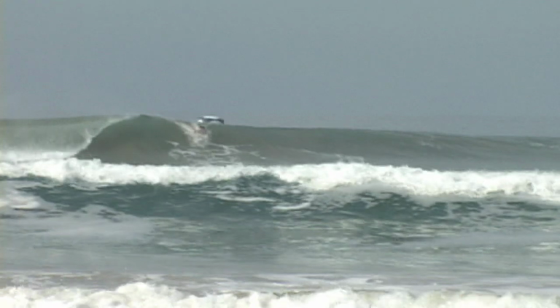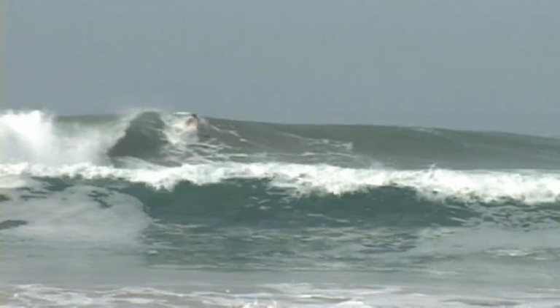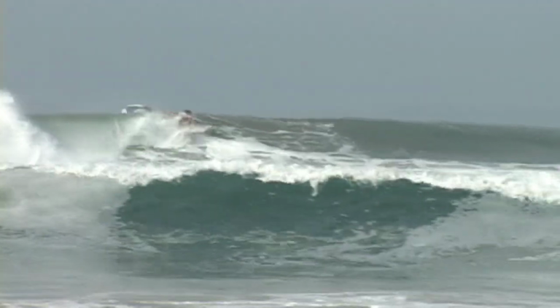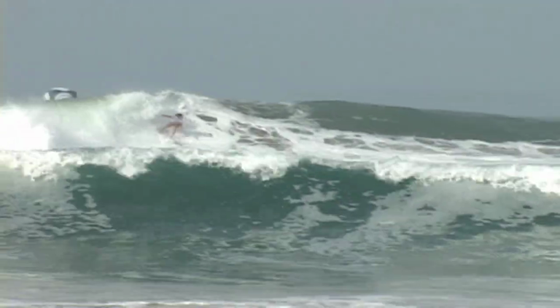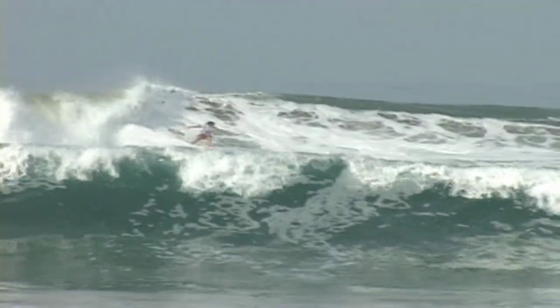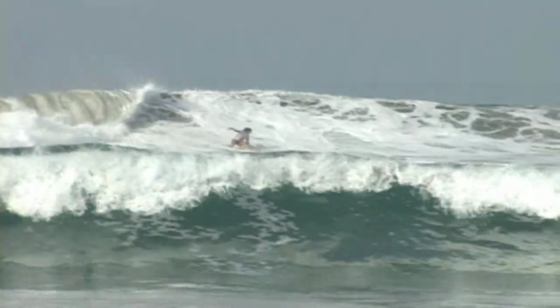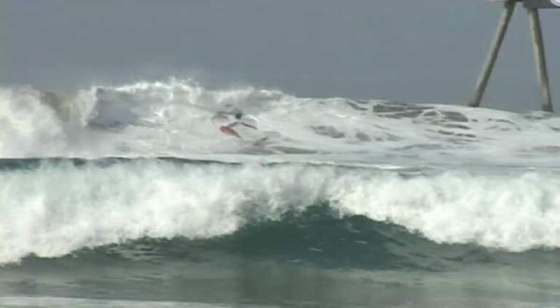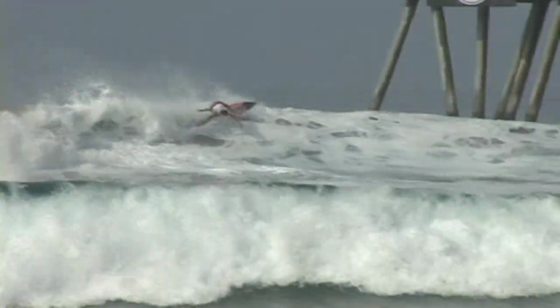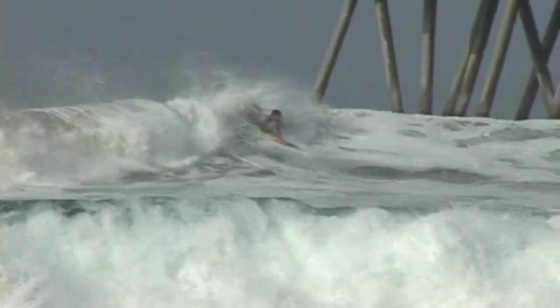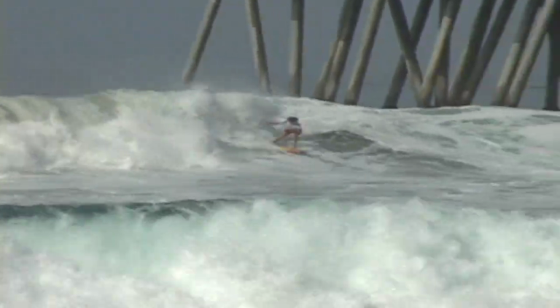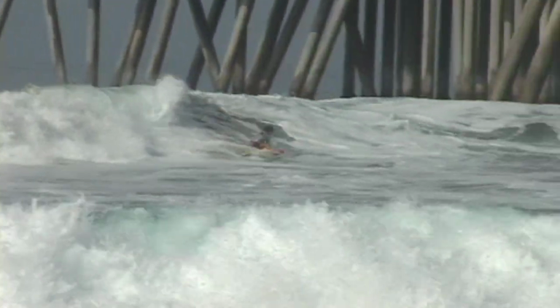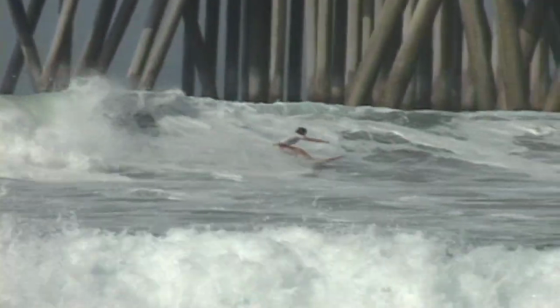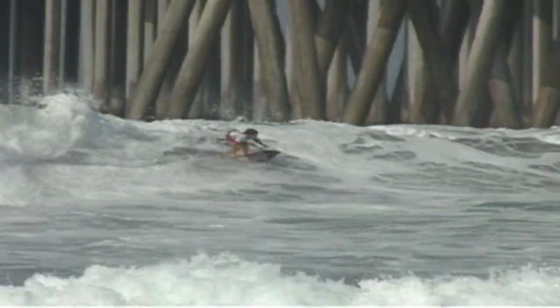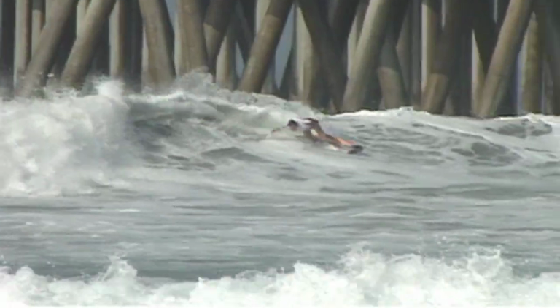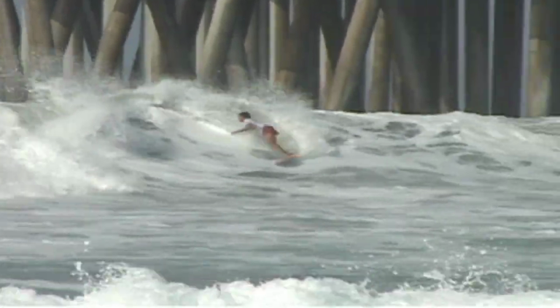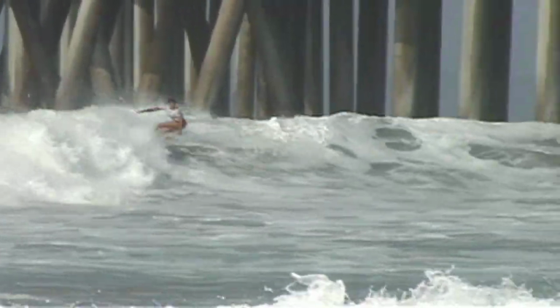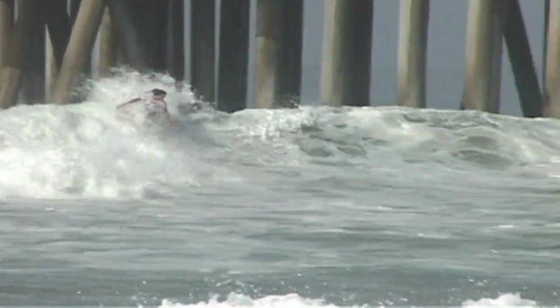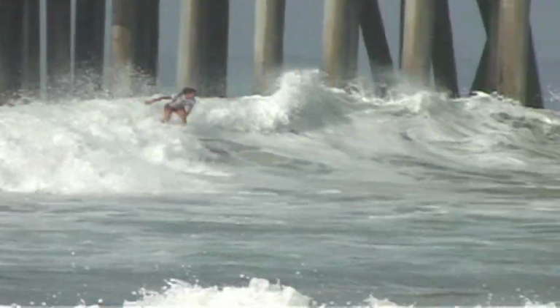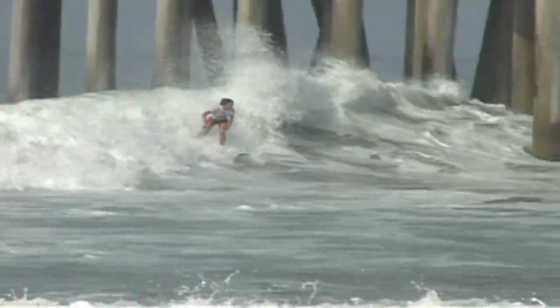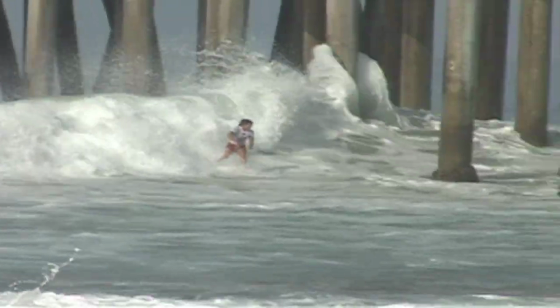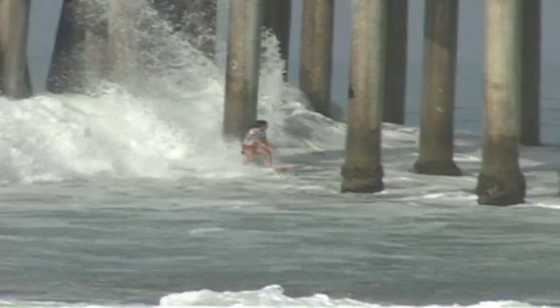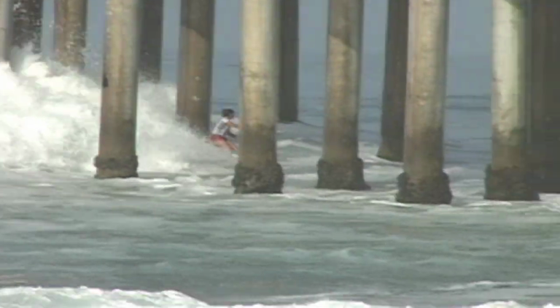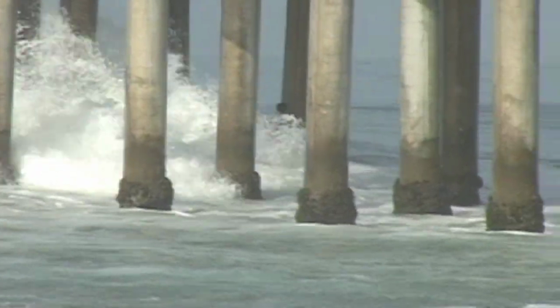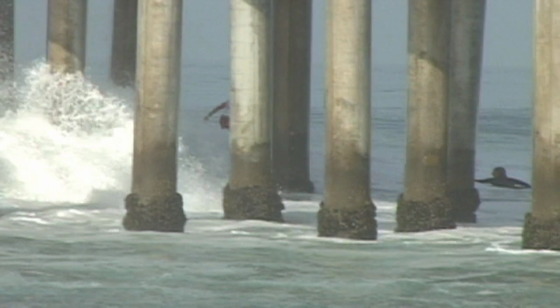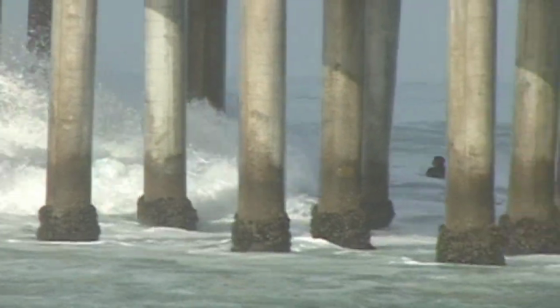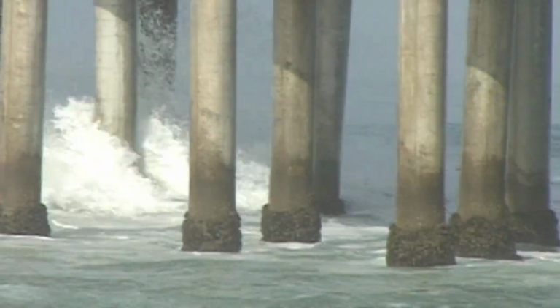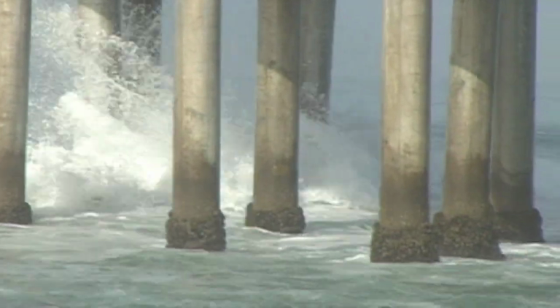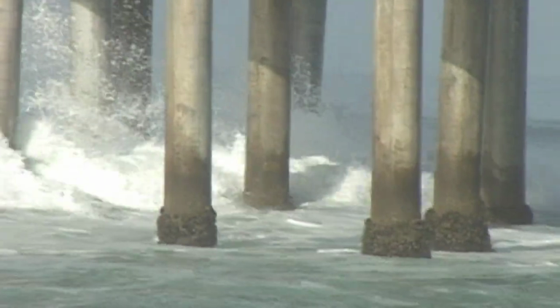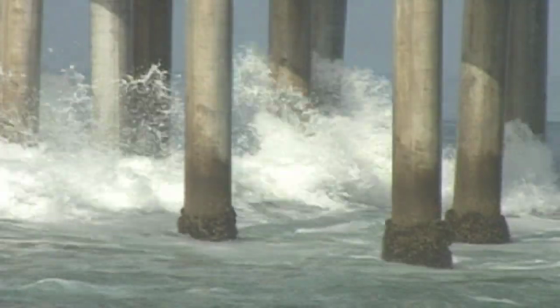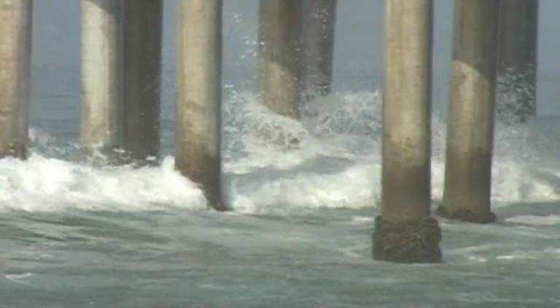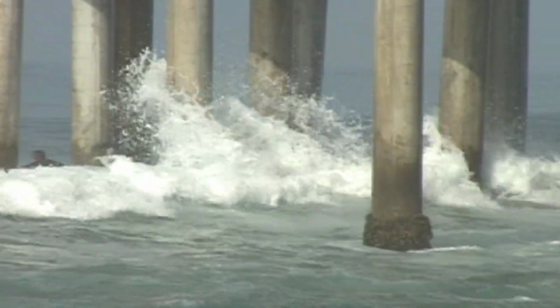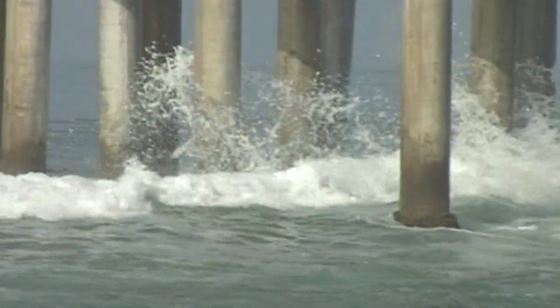Oh my, look at this, it's a freight train. It's a Monalina, big foamy section, doesn't want to handle that corner snap. It redirects into the foam and flies through the pier. Carrying a lot of speed on that wave.